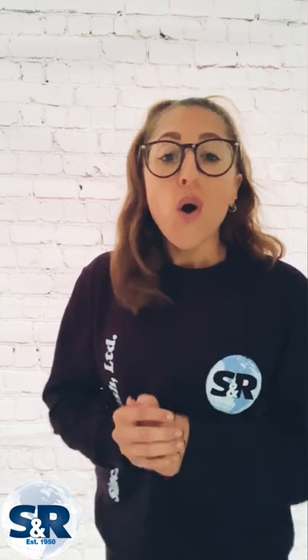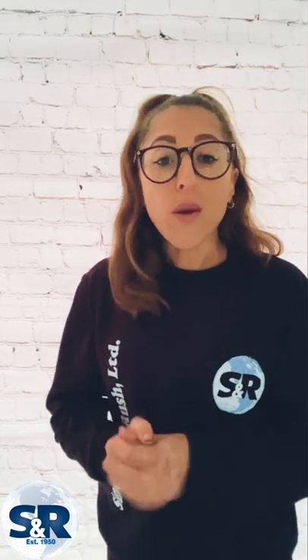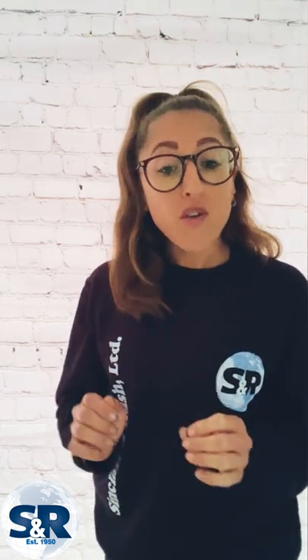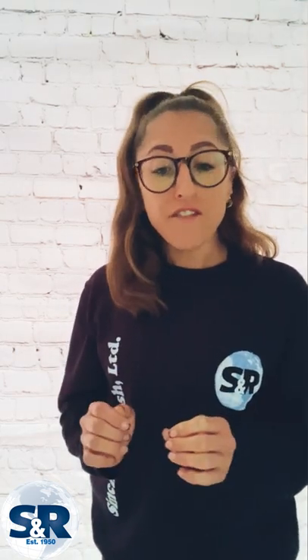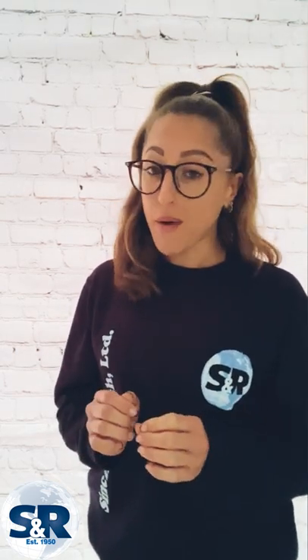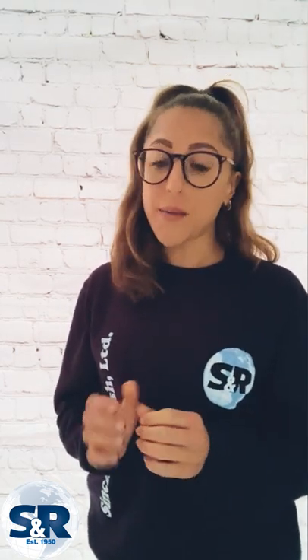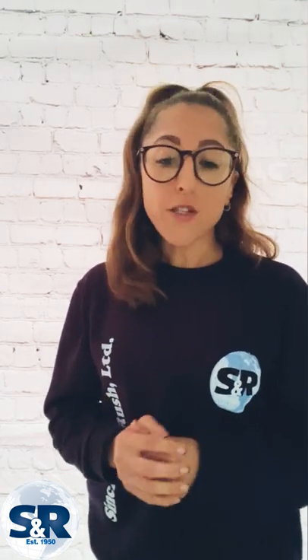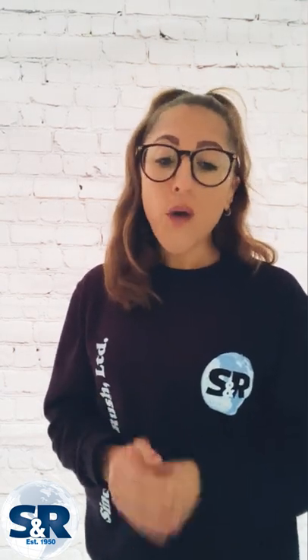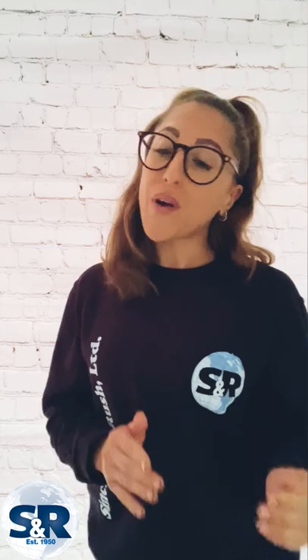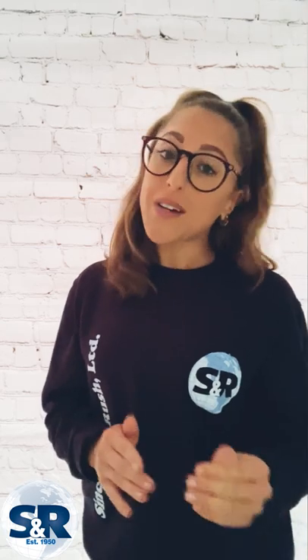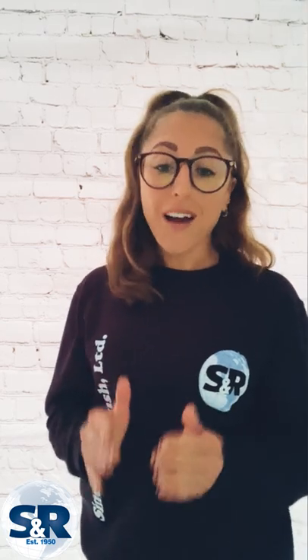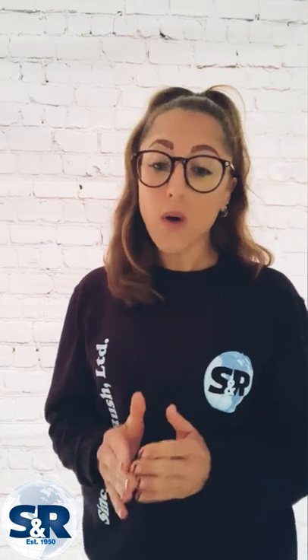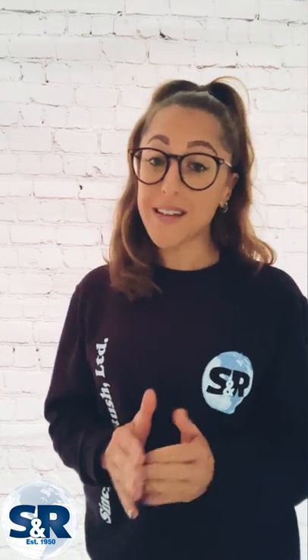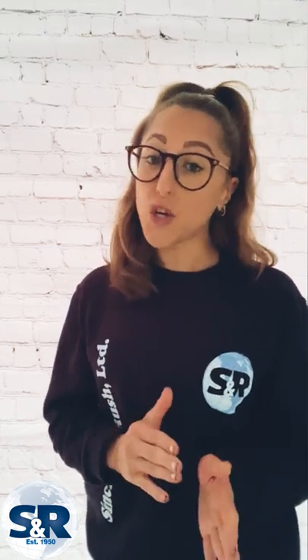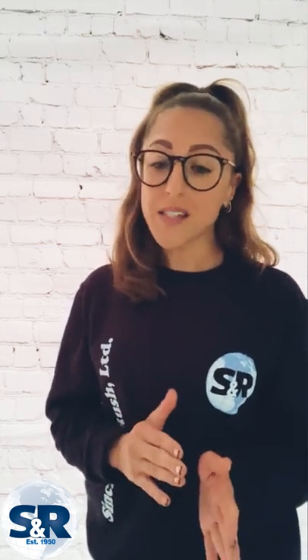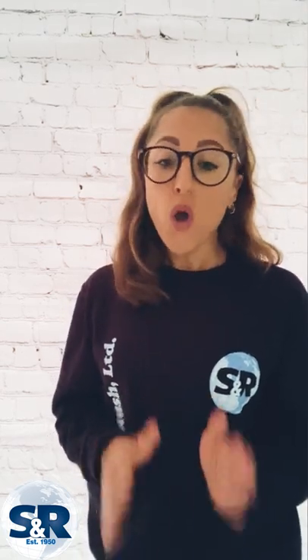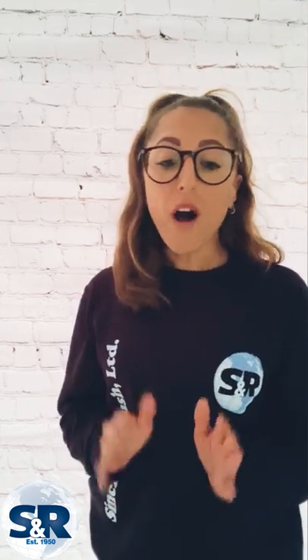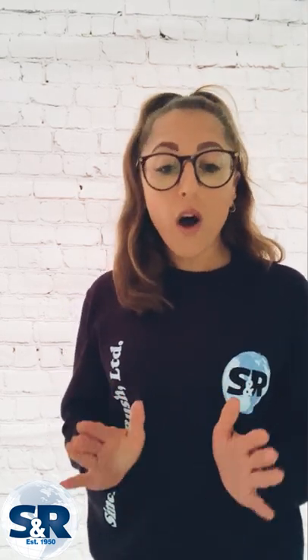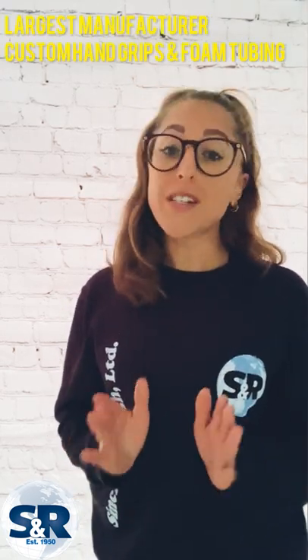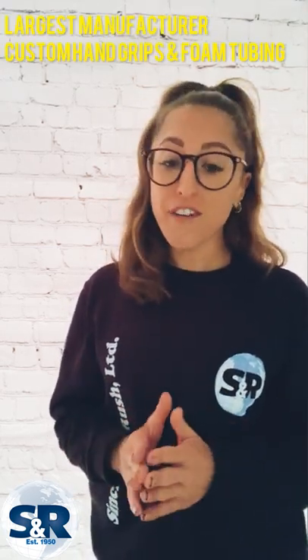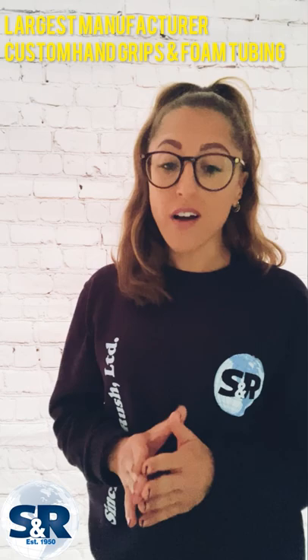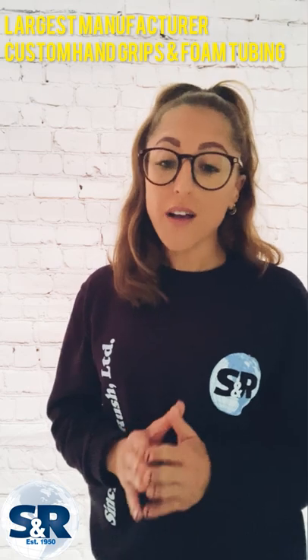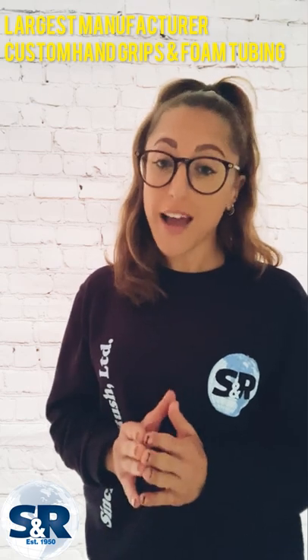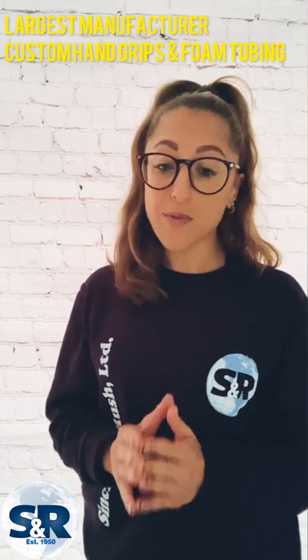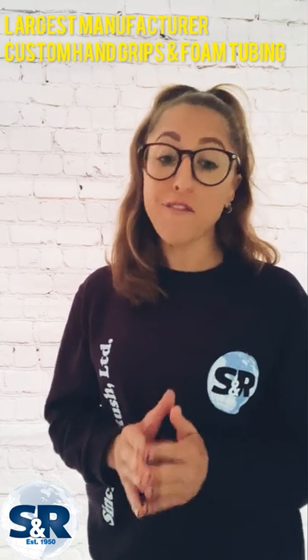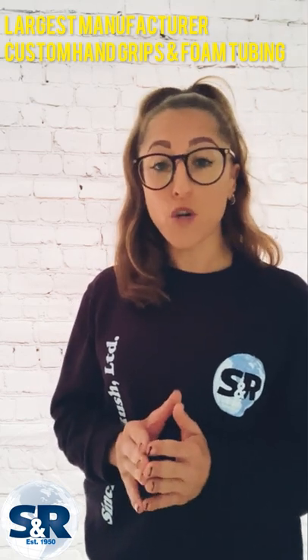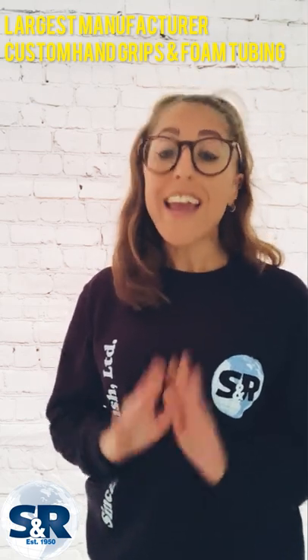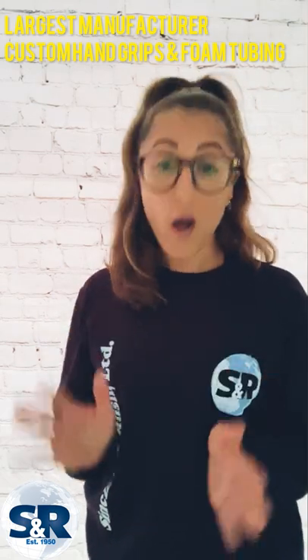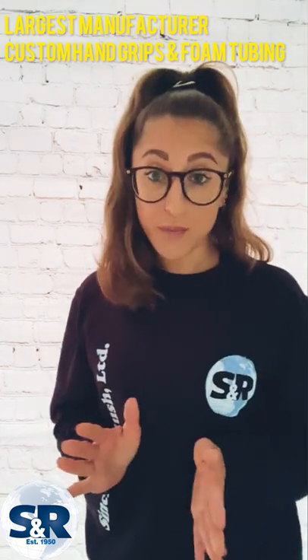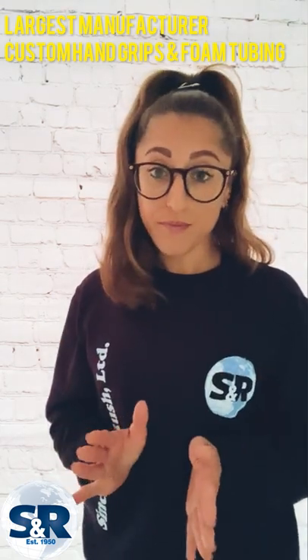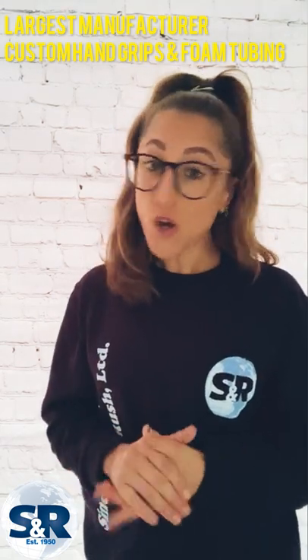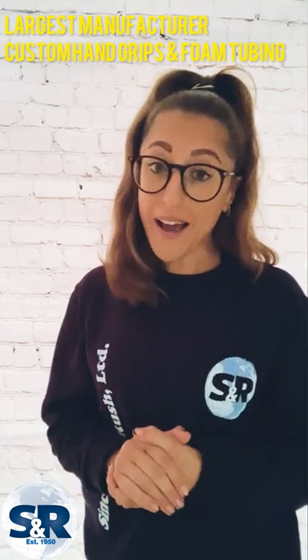An interesting fact about us is that through our Grip Works and Hunt Wild brands in the US, we are the largest manufacturer of custom hand grips and foam tubing in the world. Not bad!